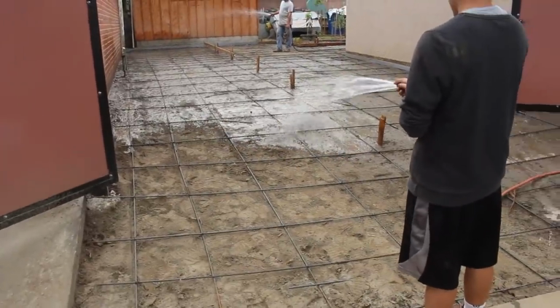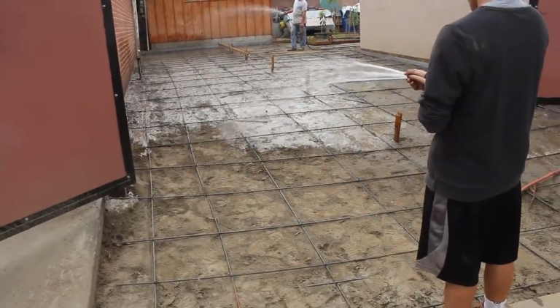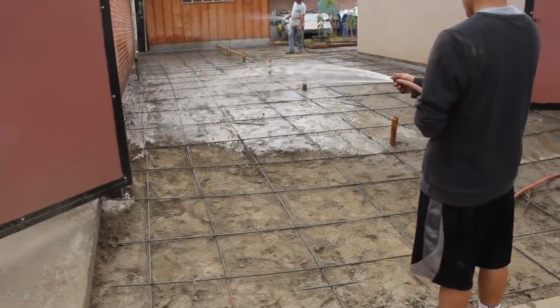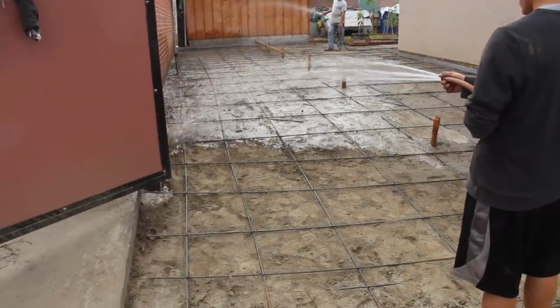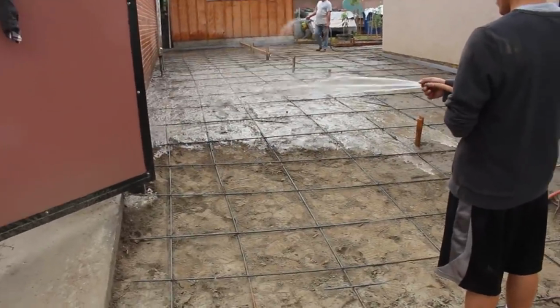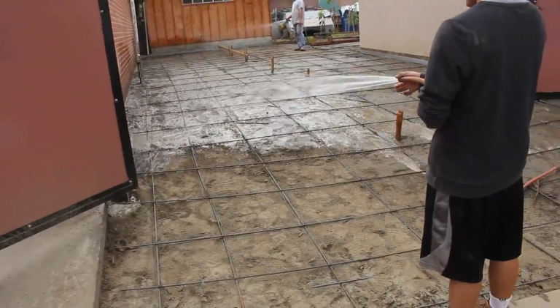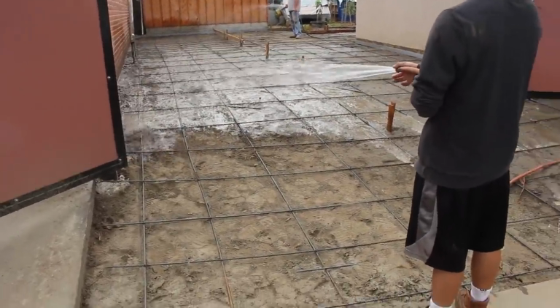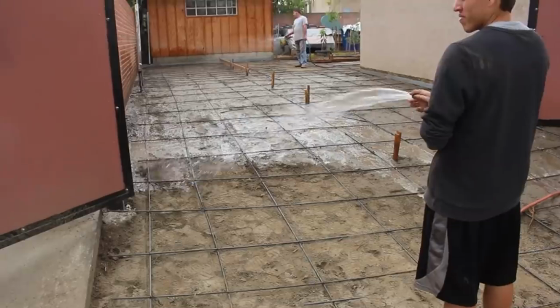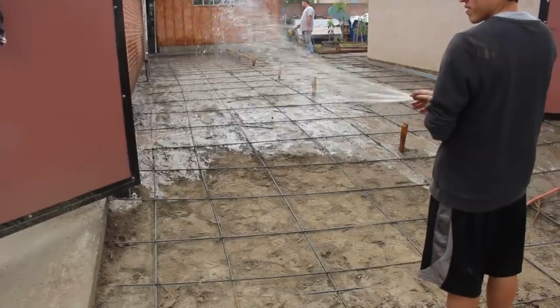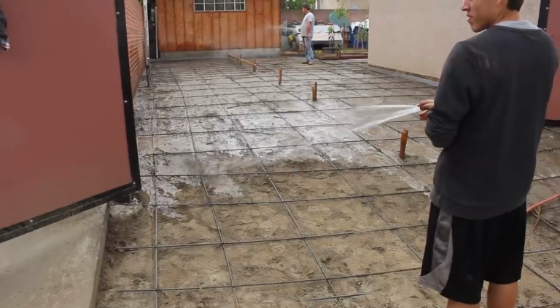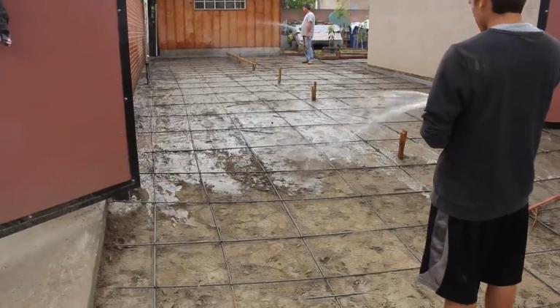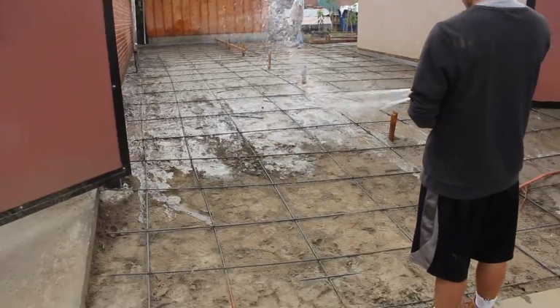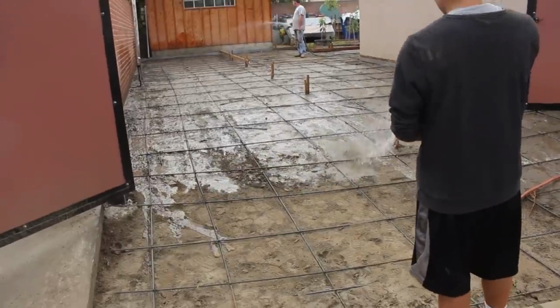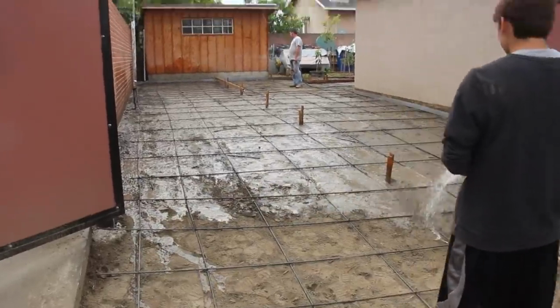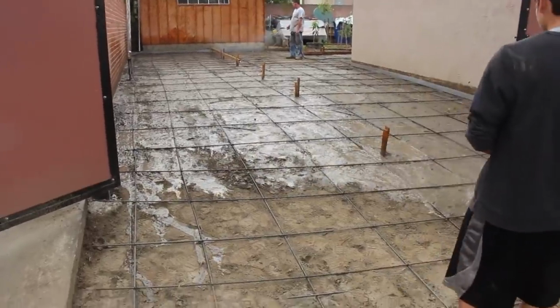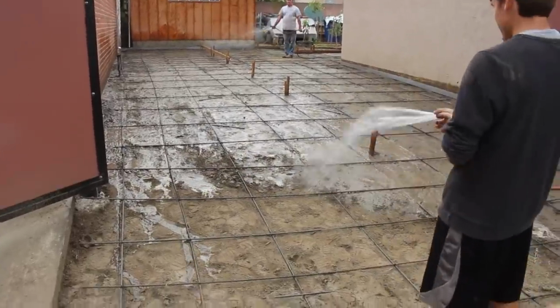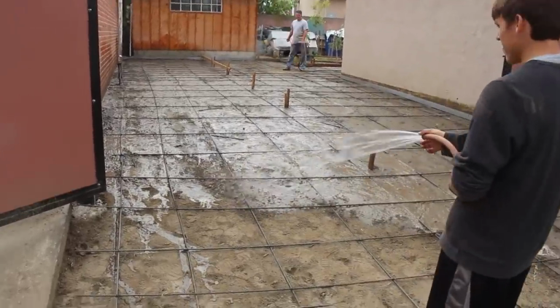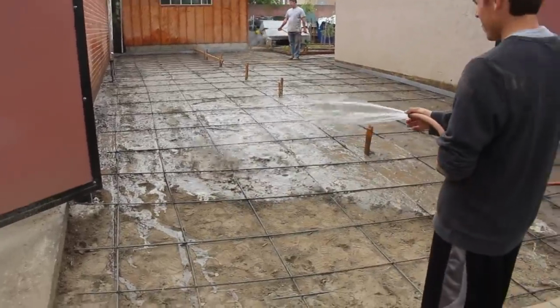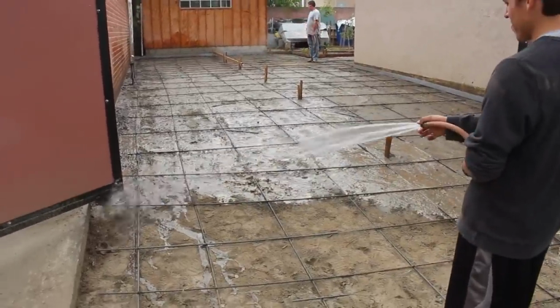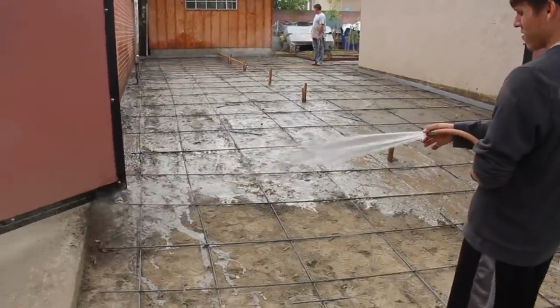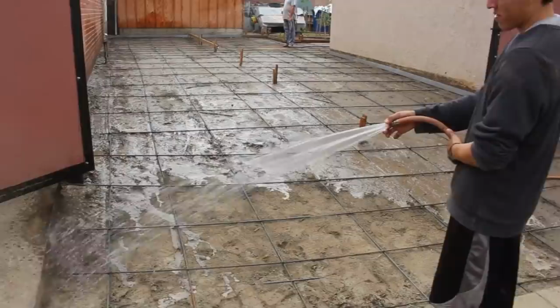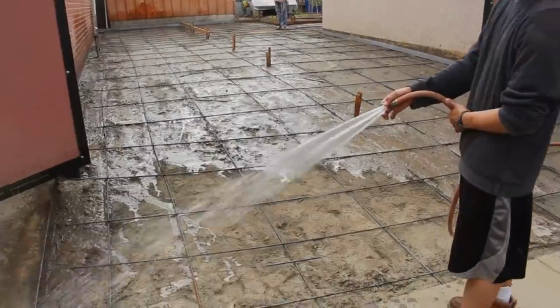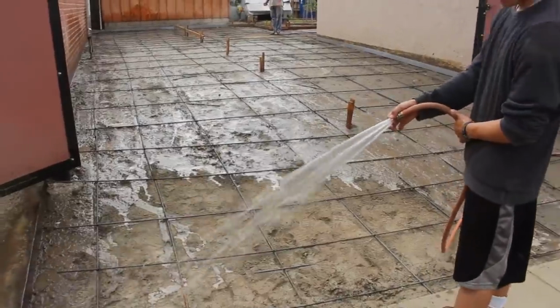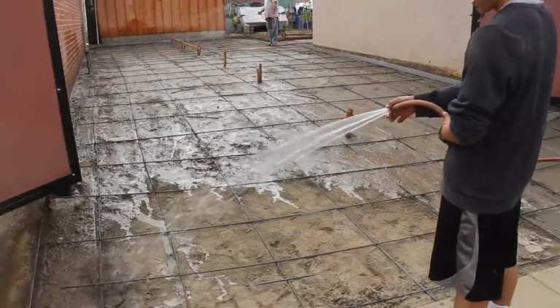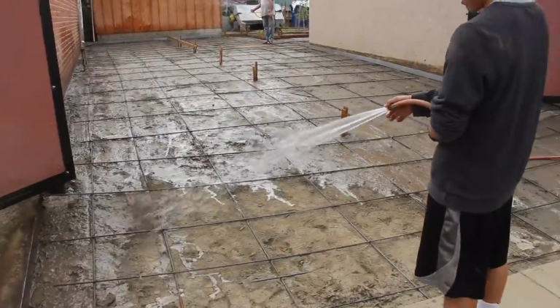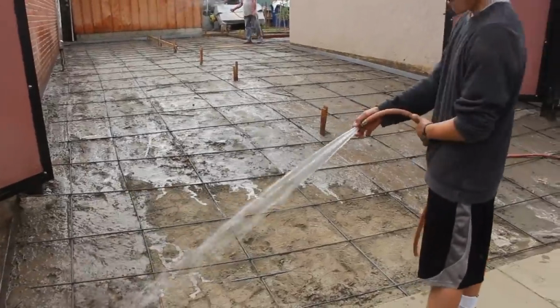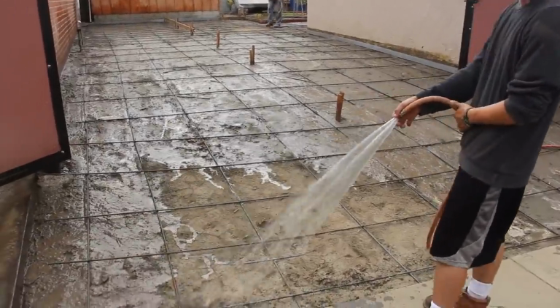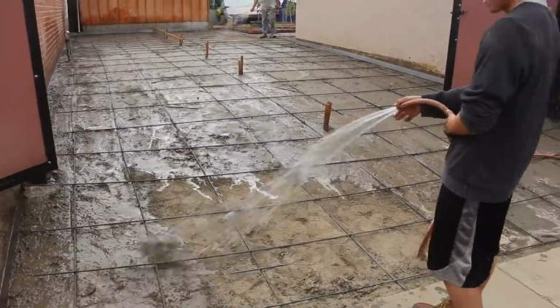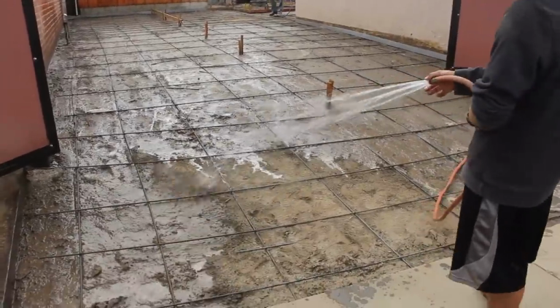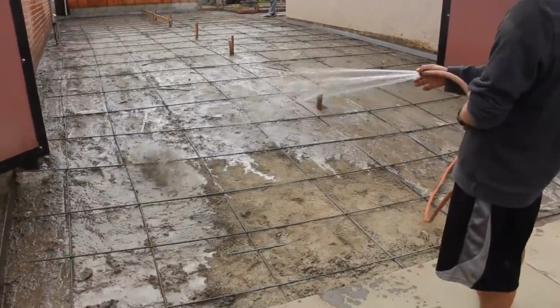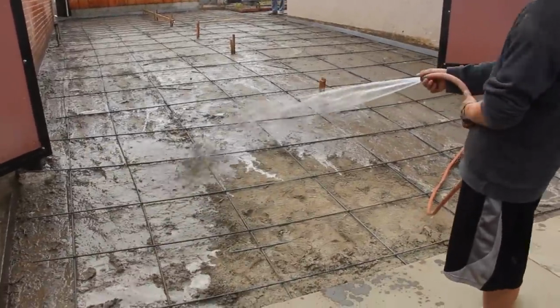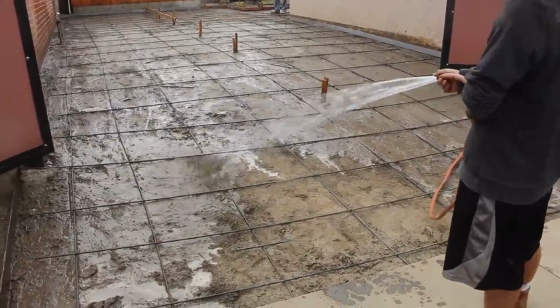The only thing I don't like about doing this is you lose all your chalk lines. If you use red chalk you can still see it a little bit, but you have to re-snap everything the morning of the pour.